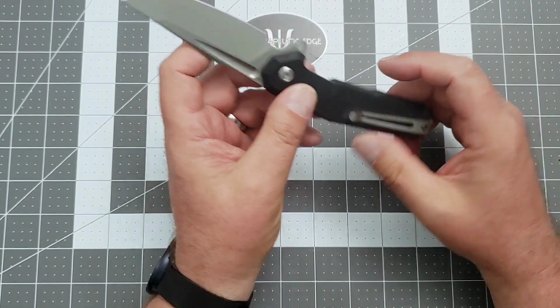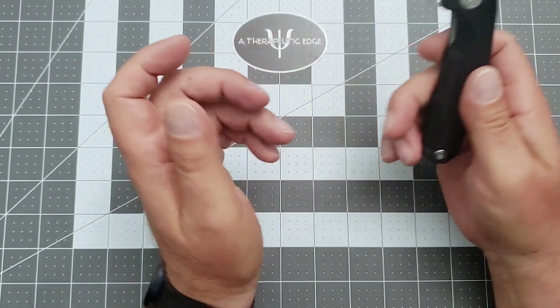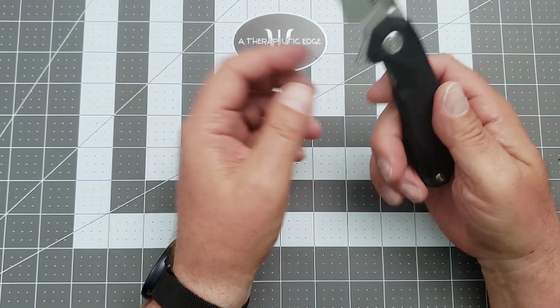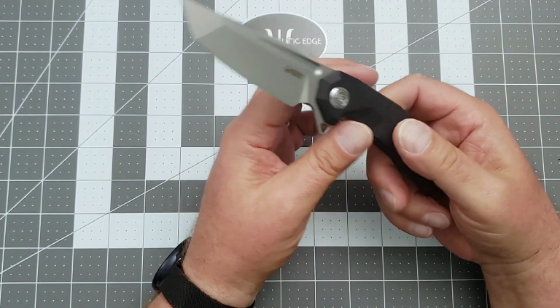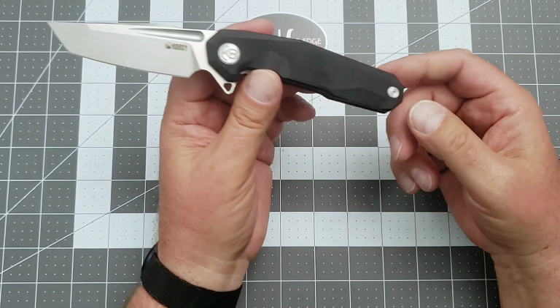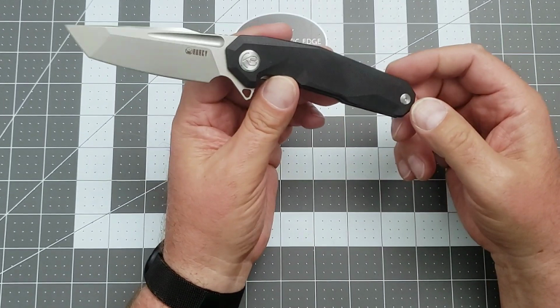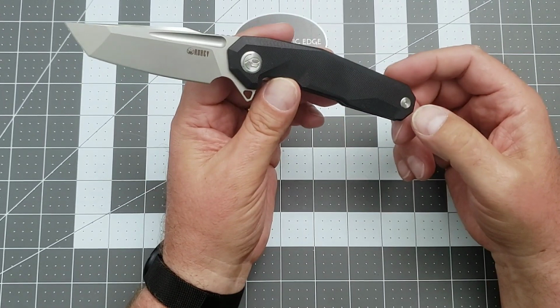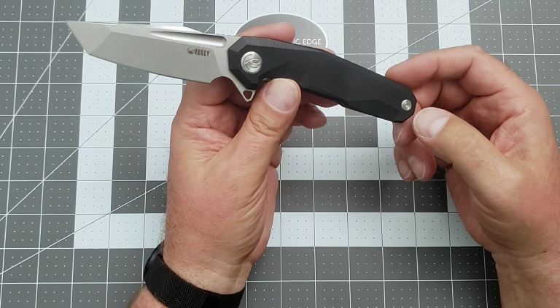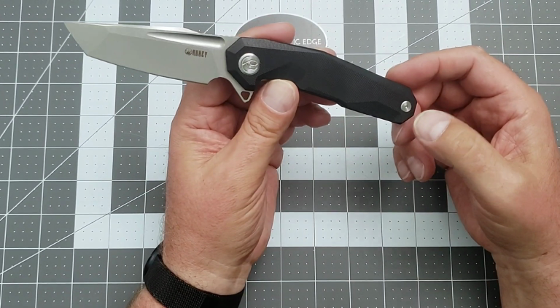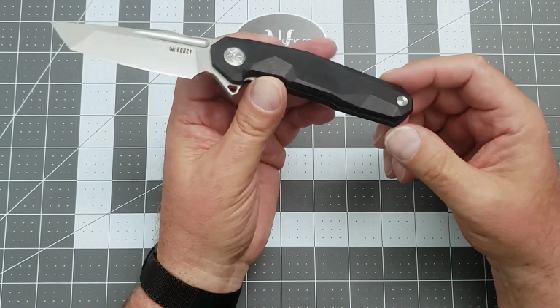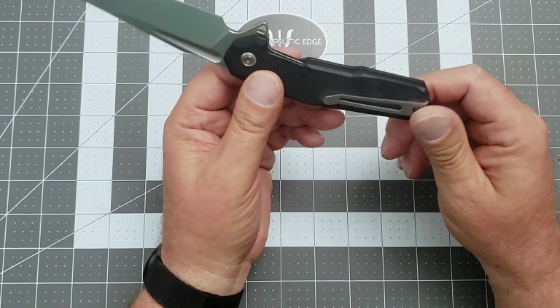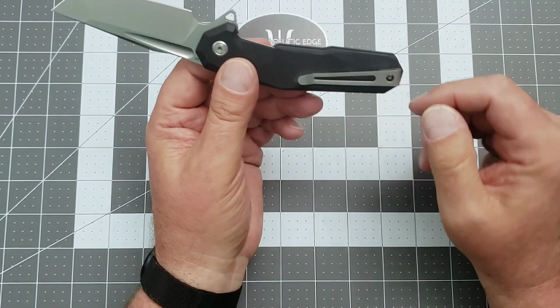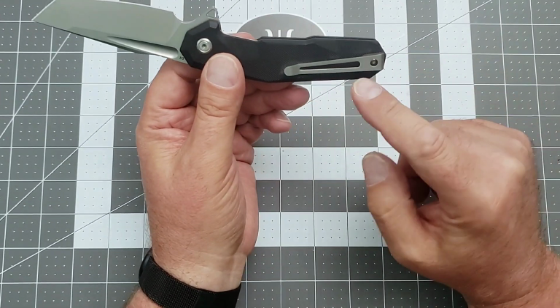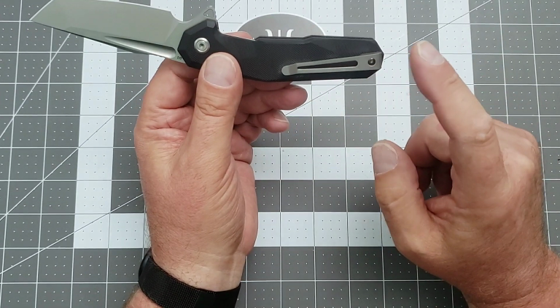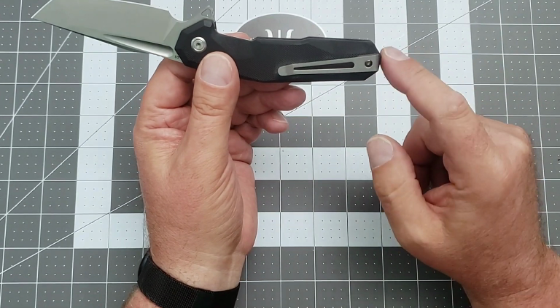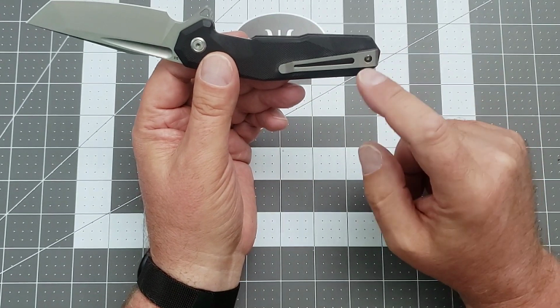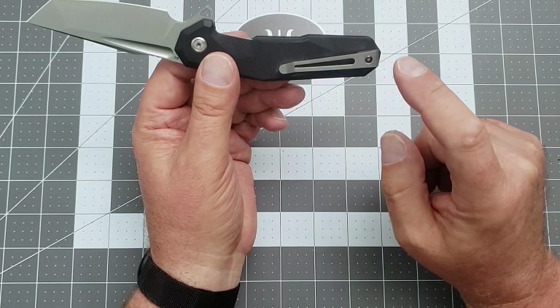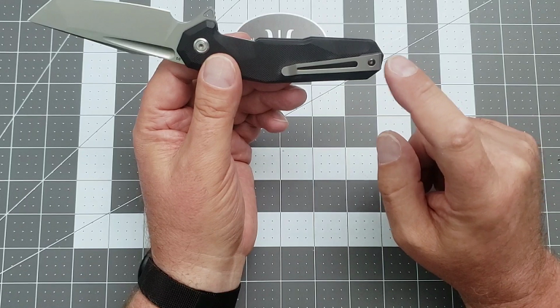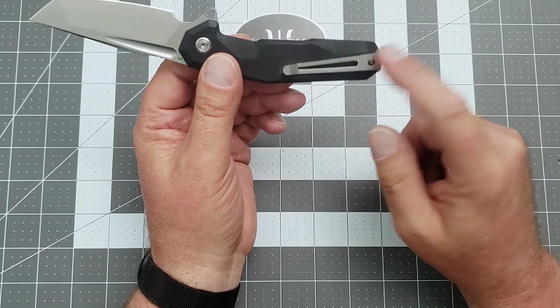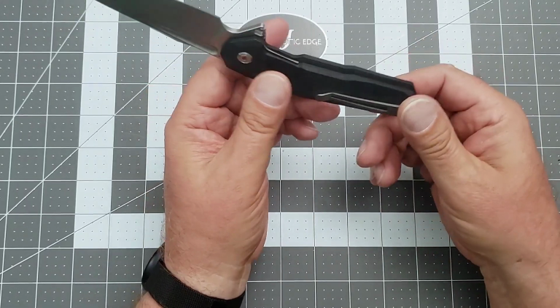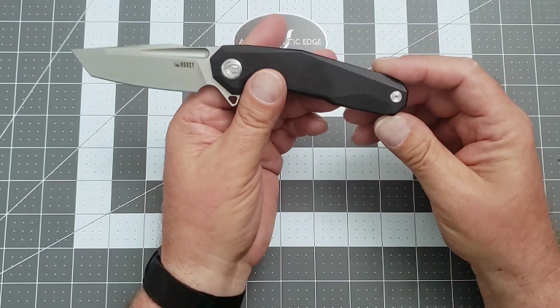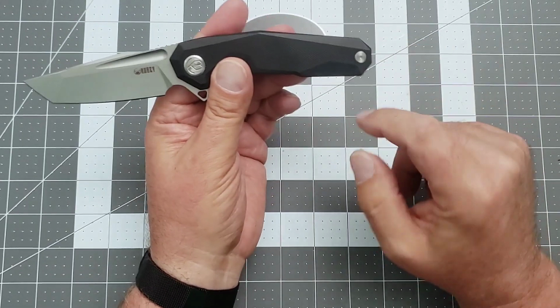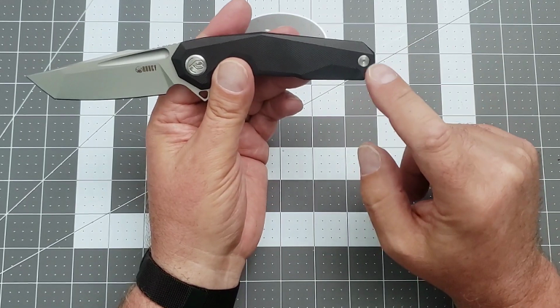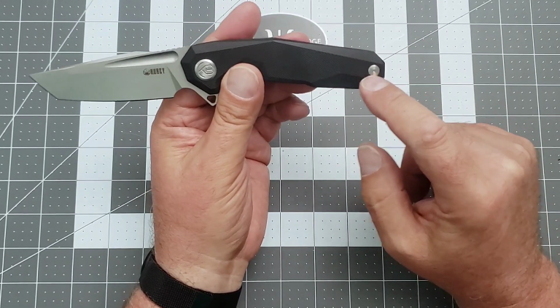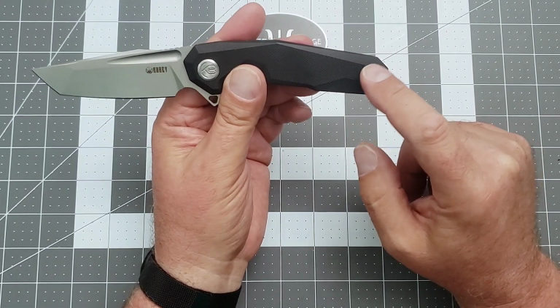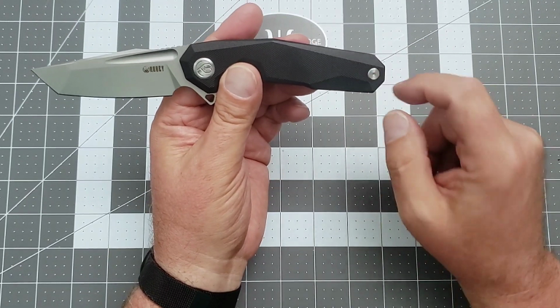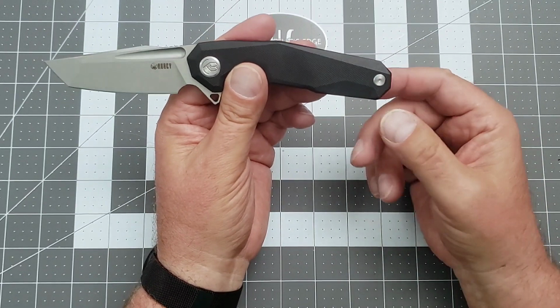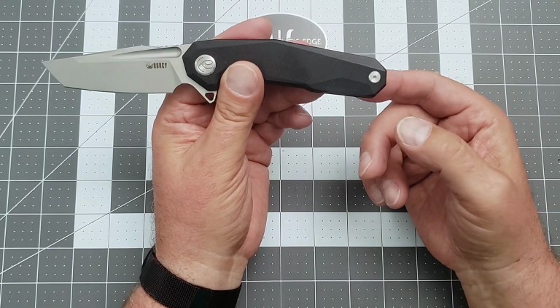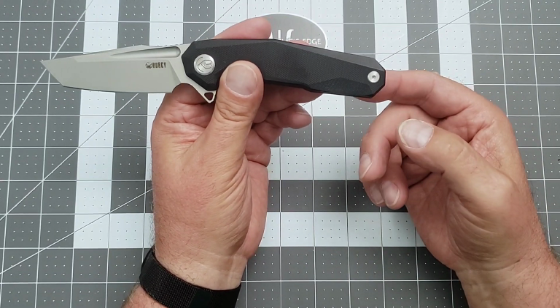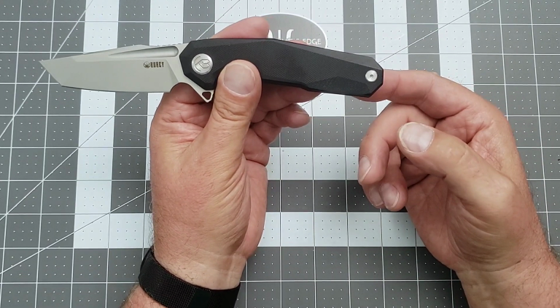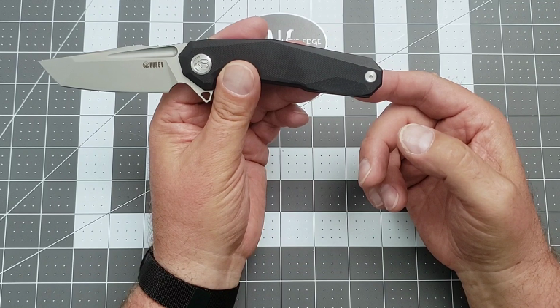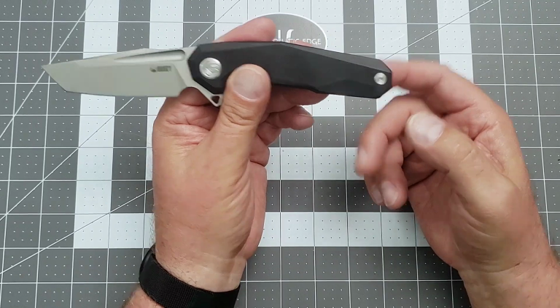Look, it's a $50 knife — is it absolutely perfect? No. I love the fact that the barrel spacer in the back is held on by a screw underneath the pocket clip, and it's got a nice little inset screw on that side.